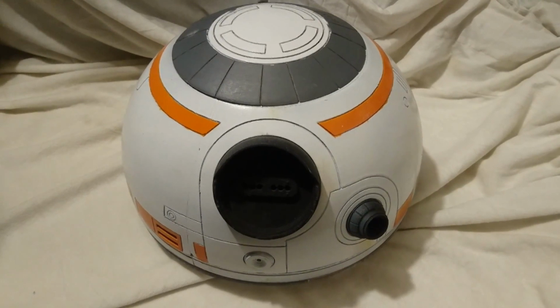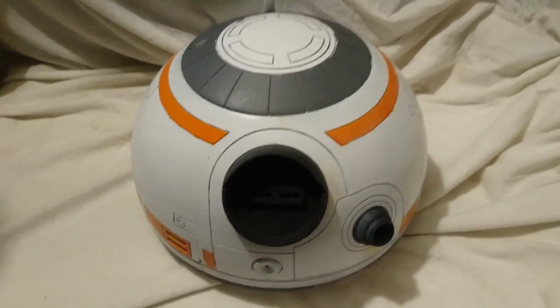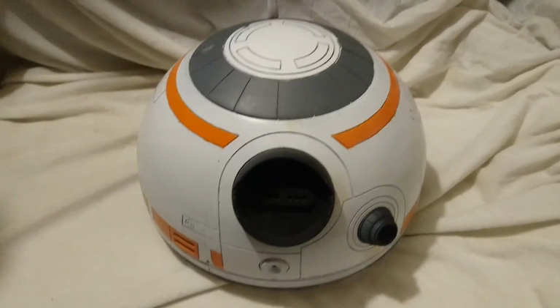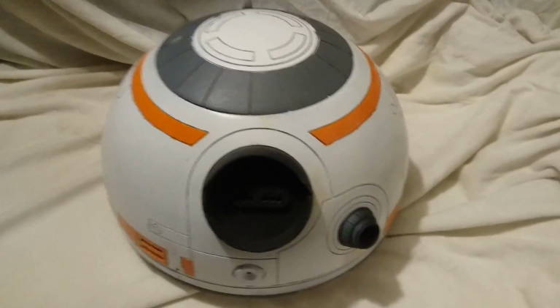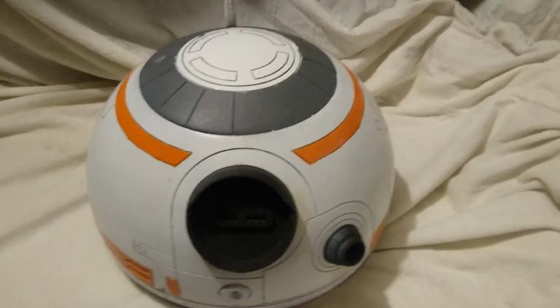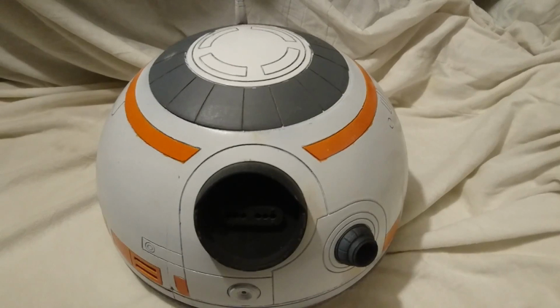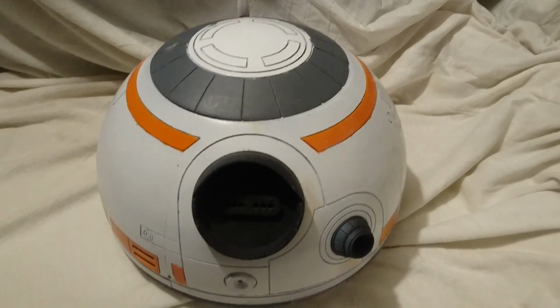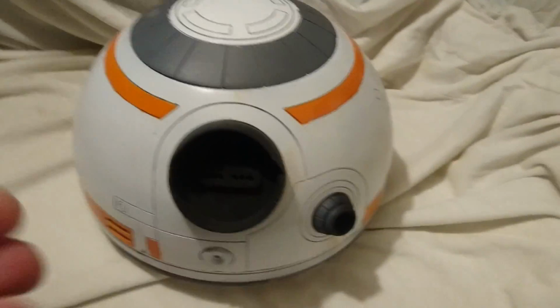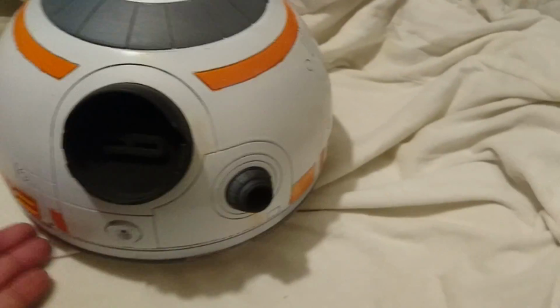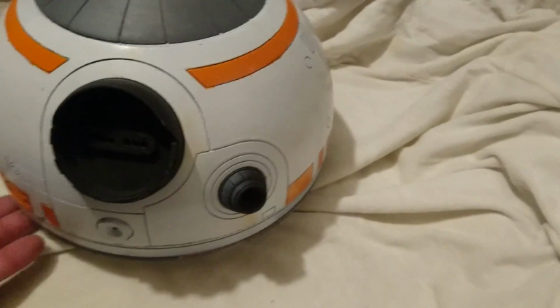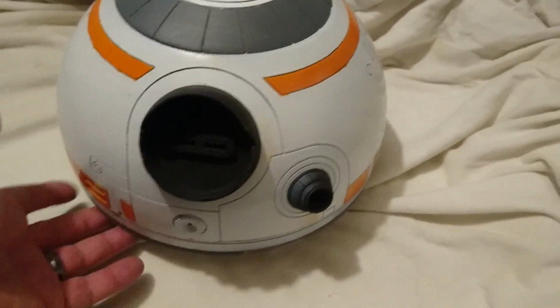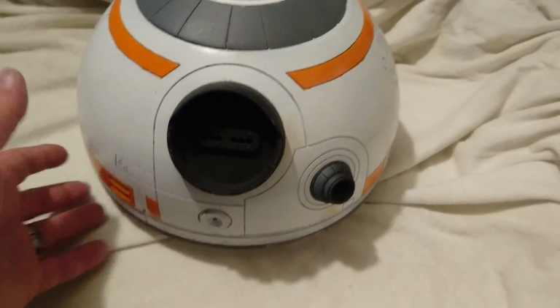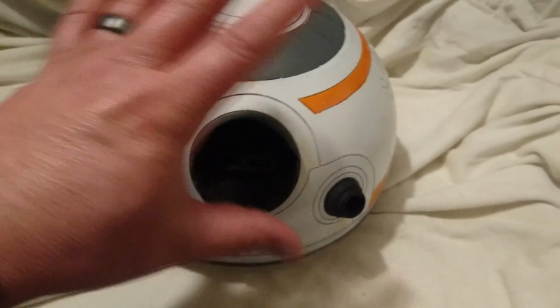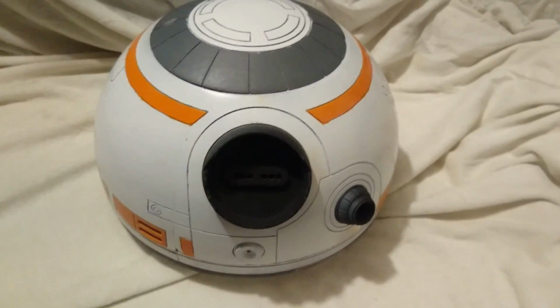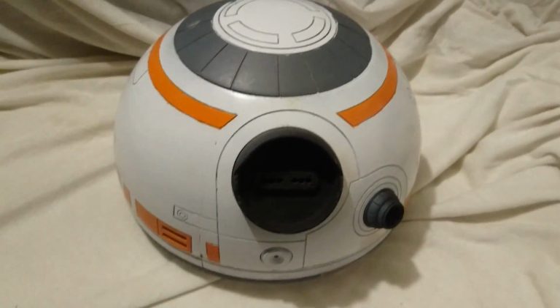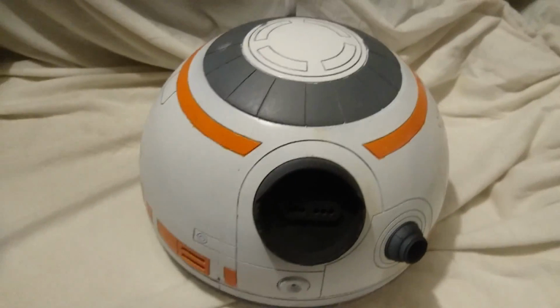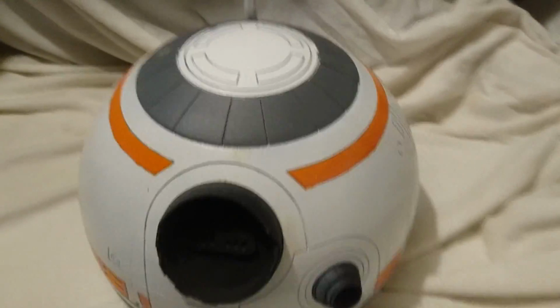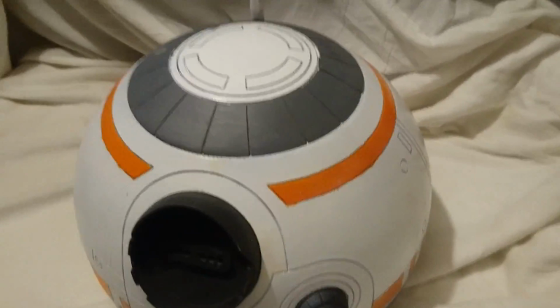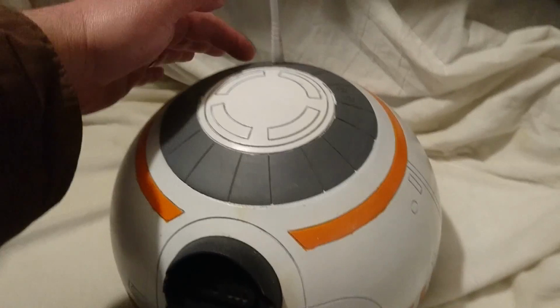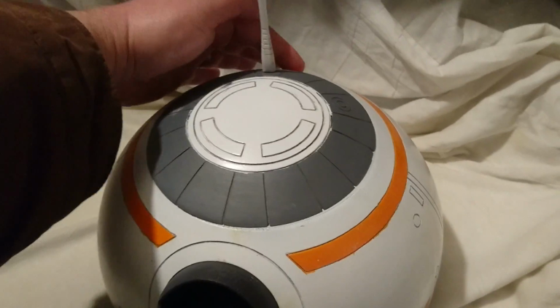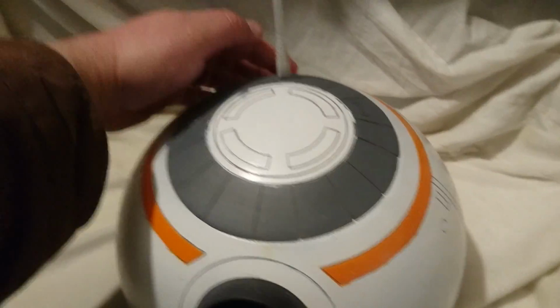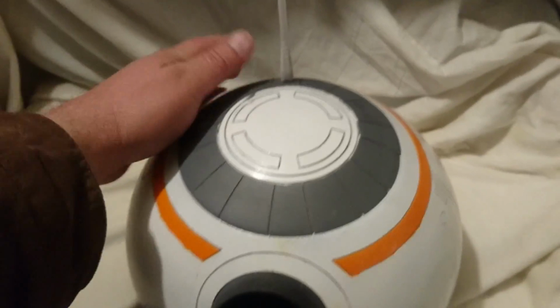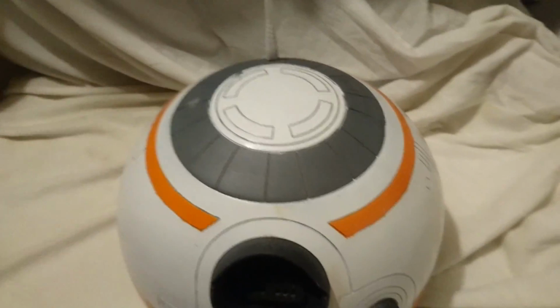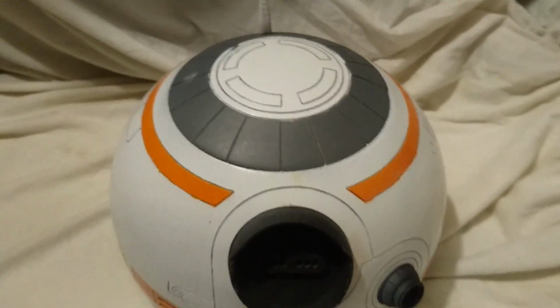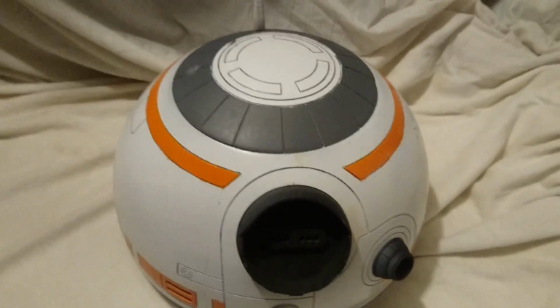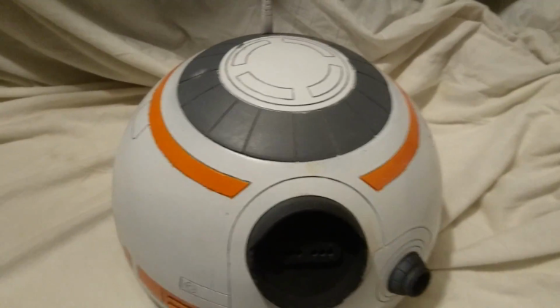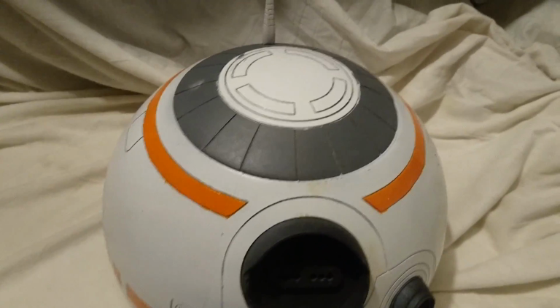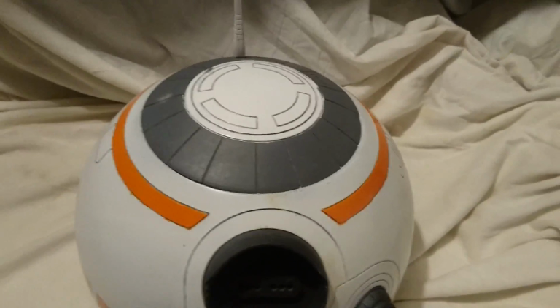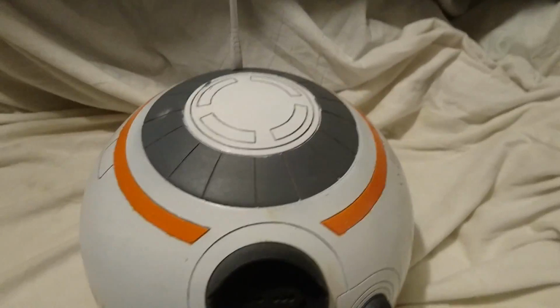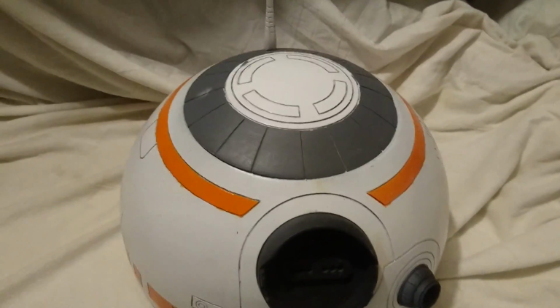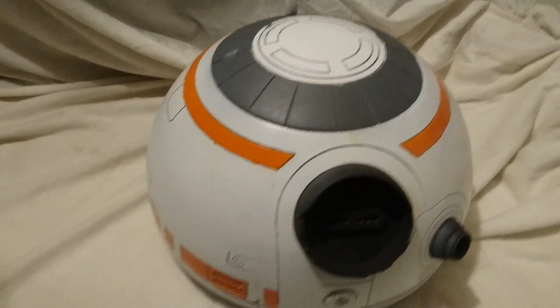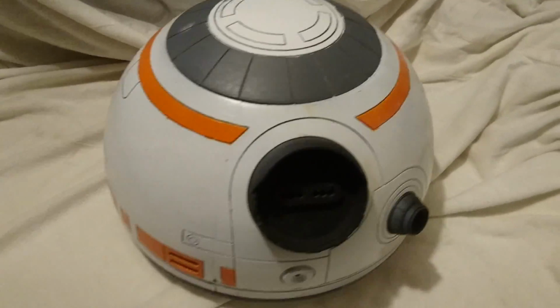Hey guys, I'm back. I've got the ABS ring printed down here and I've got the rest of the BB-8 head done. I've still got one last antenna in the backpack that I've got to work out on, to kind of make it fit better. But there she is.